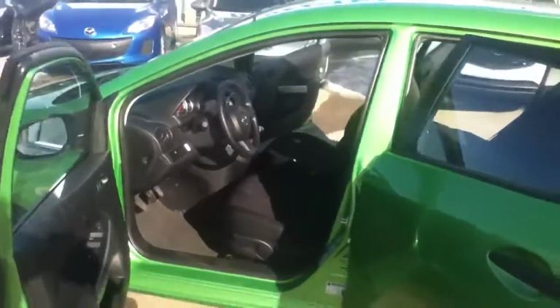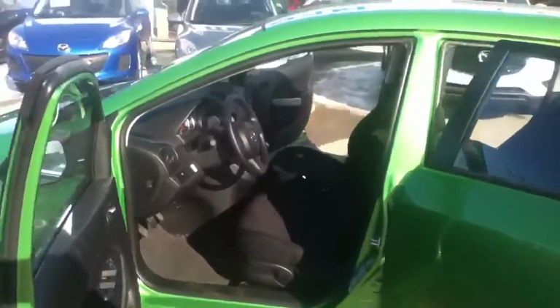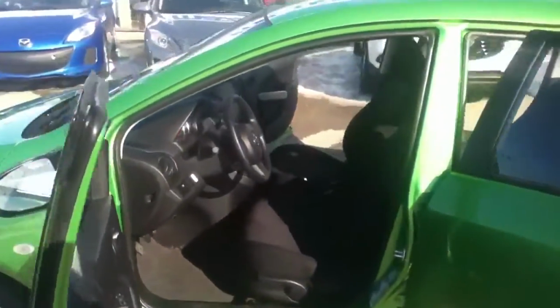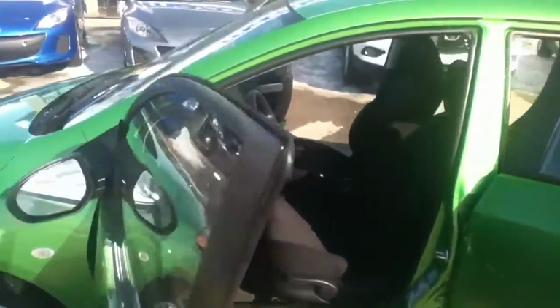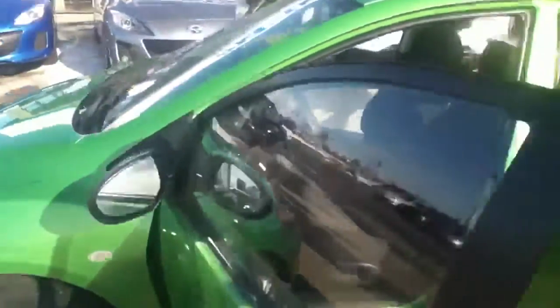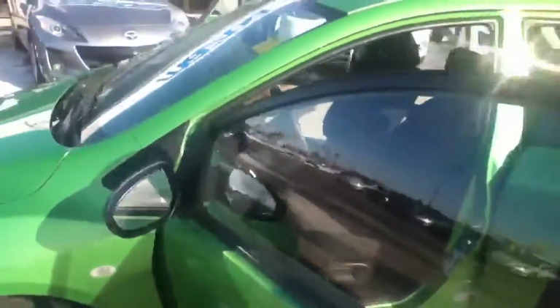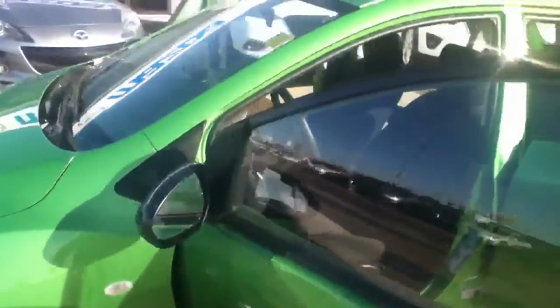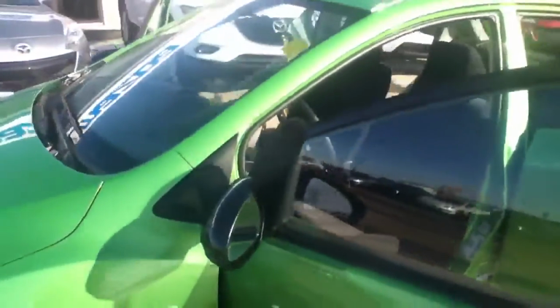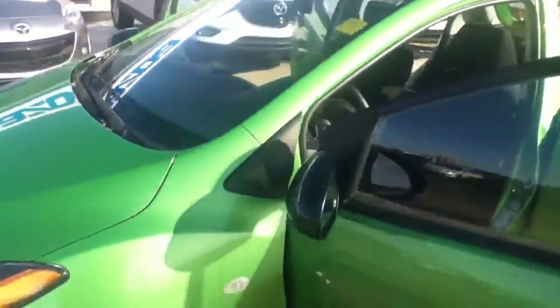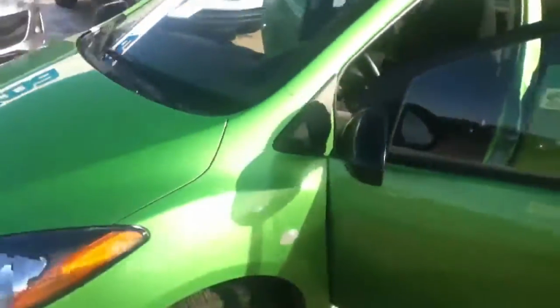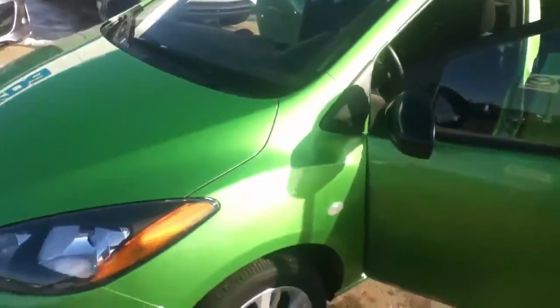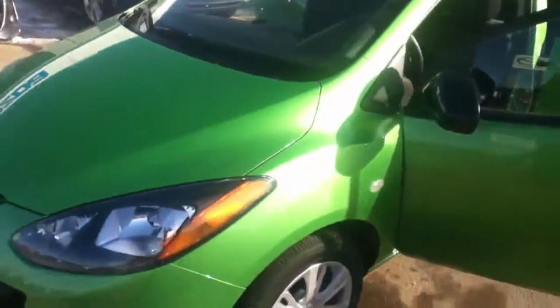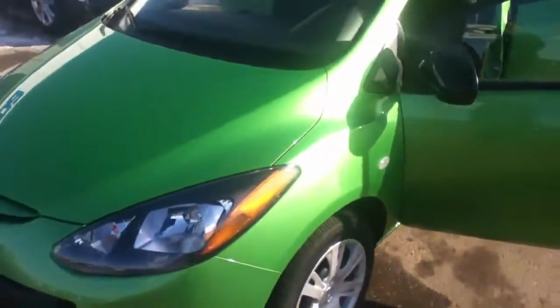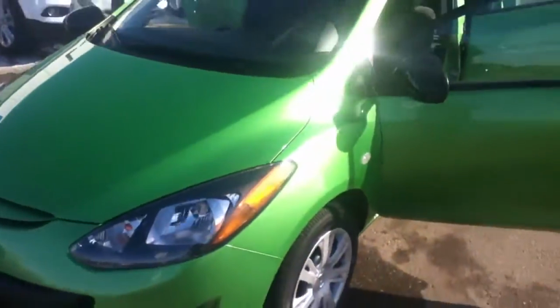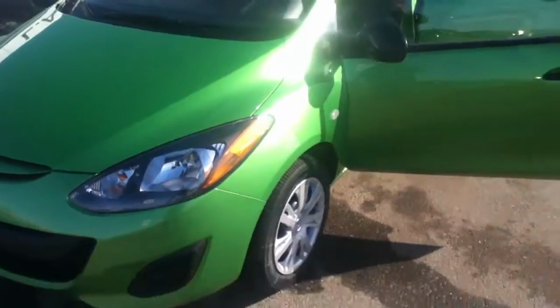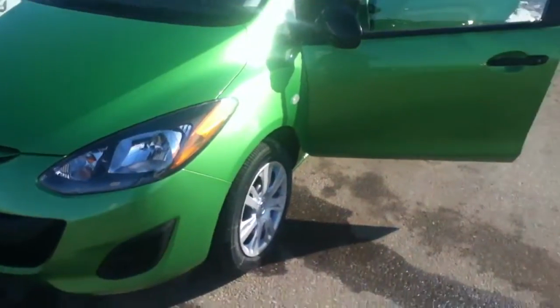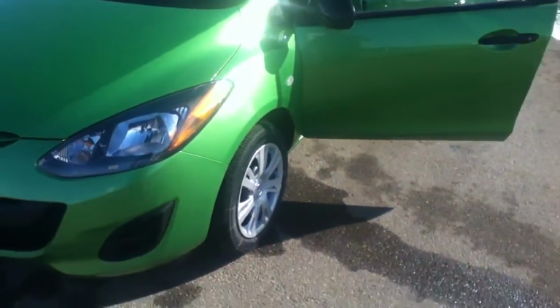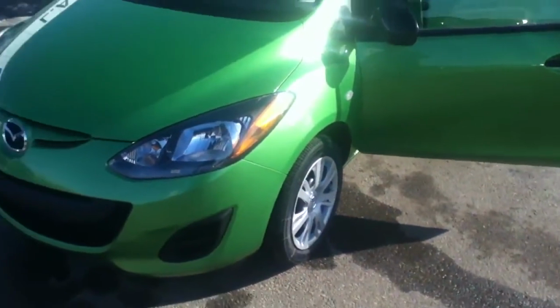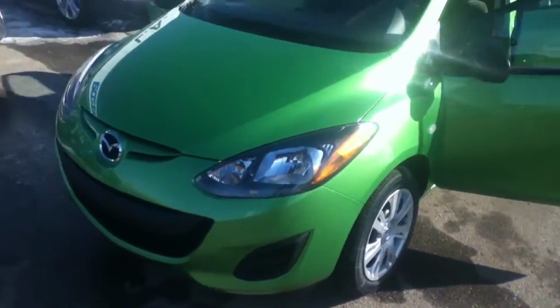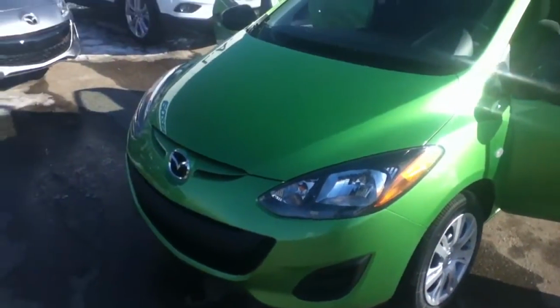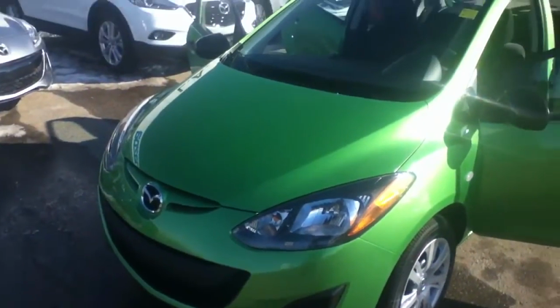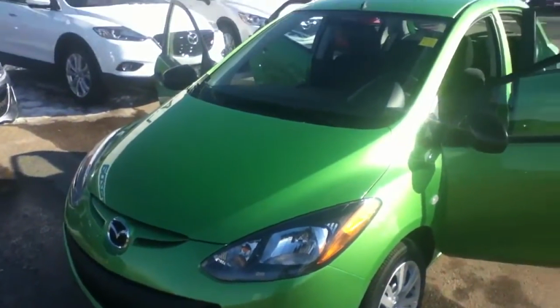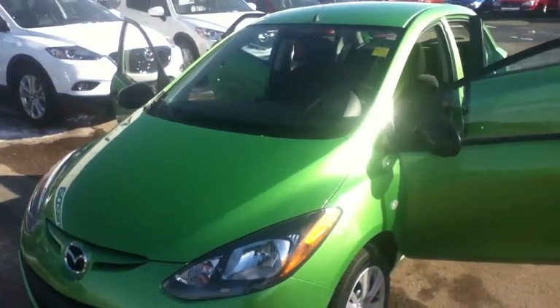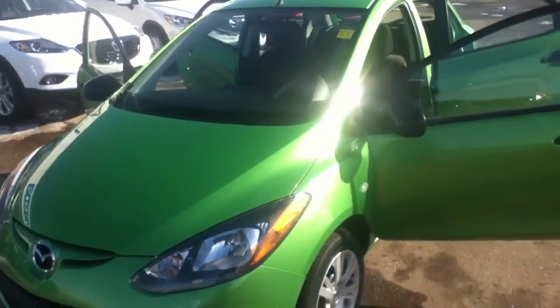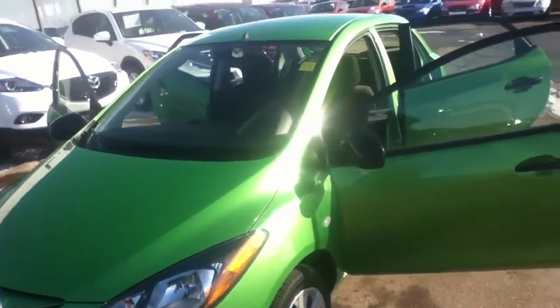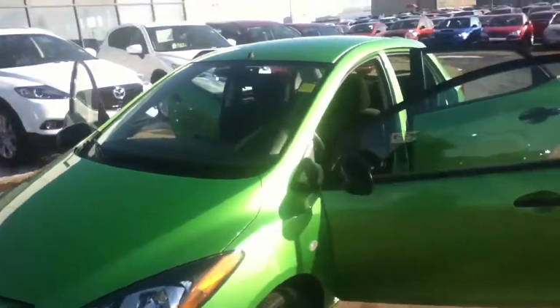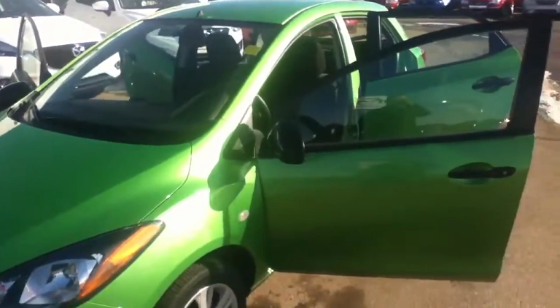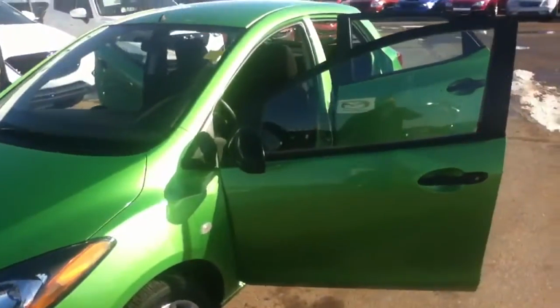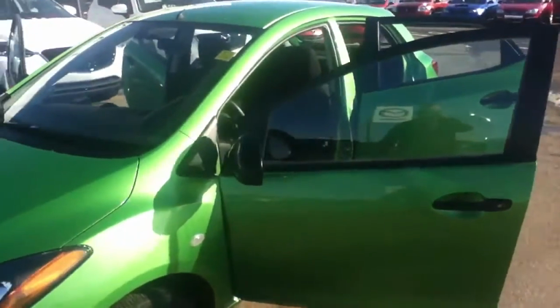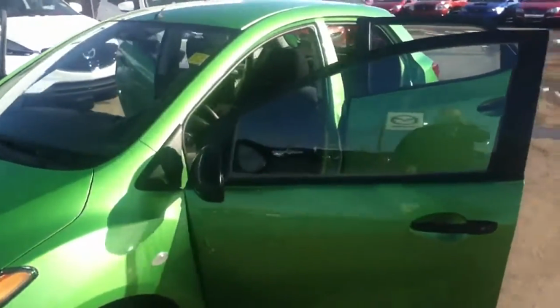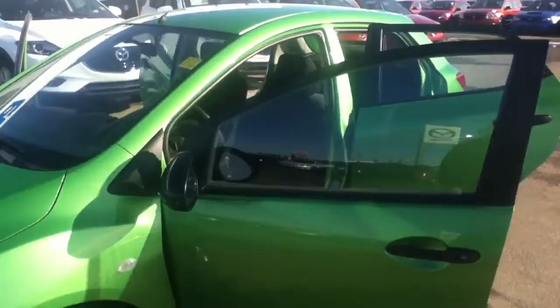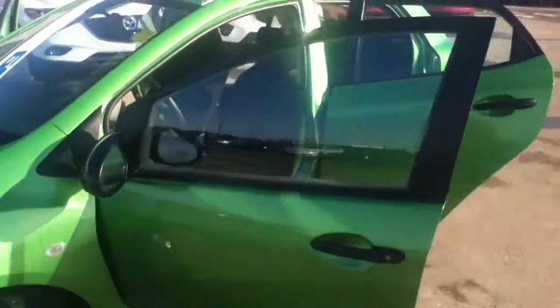Hi Darlene, Sean here from L.A. Mazda in Leduc. Thought I'd go the little extra mile to earn your business — show you a video walk around of the Mazda 2 GX.